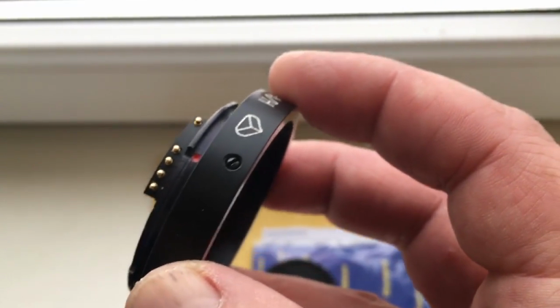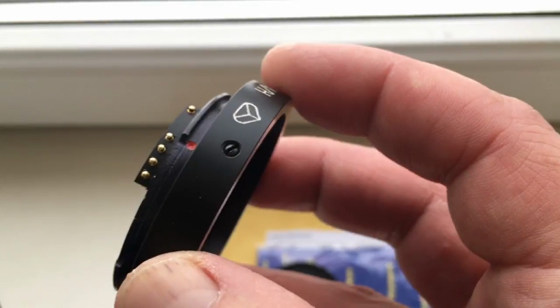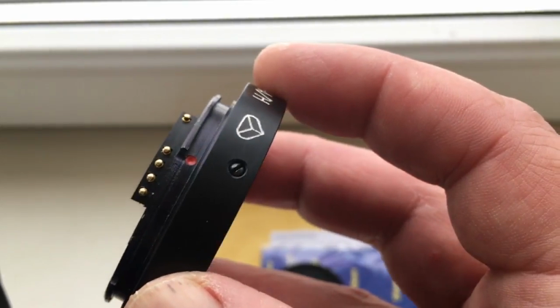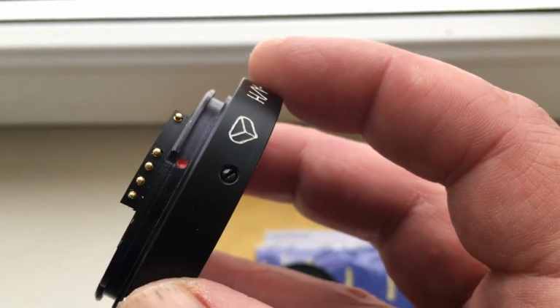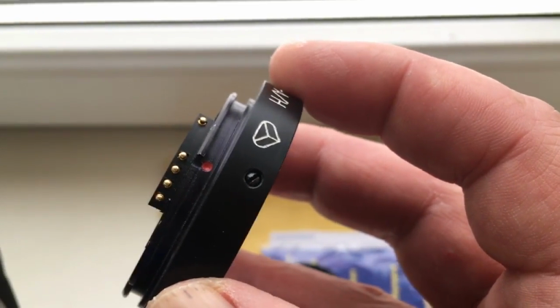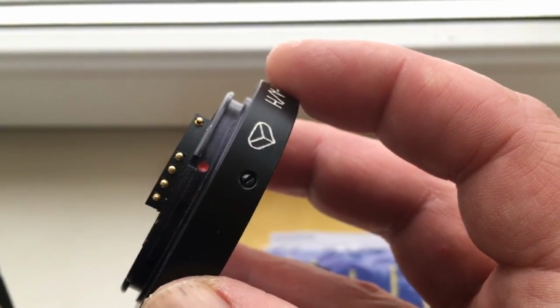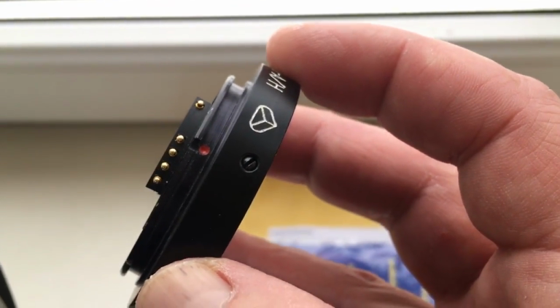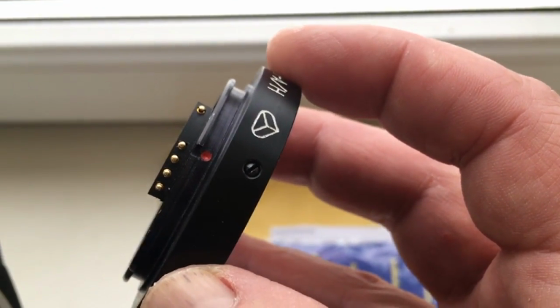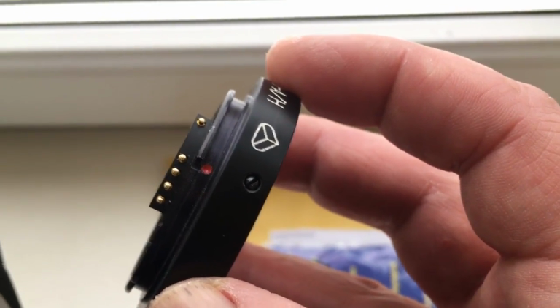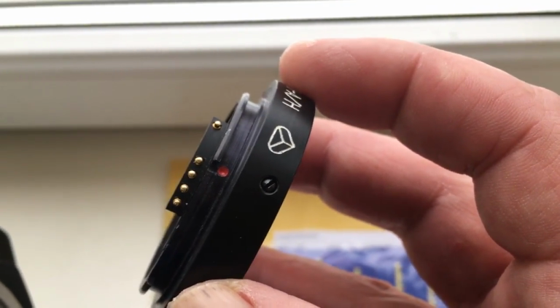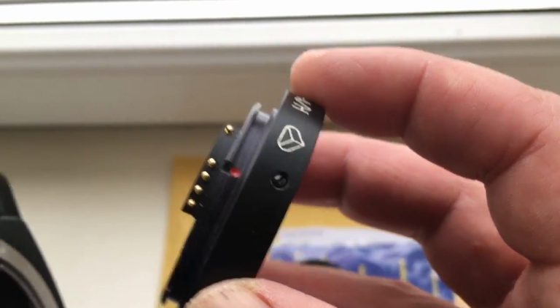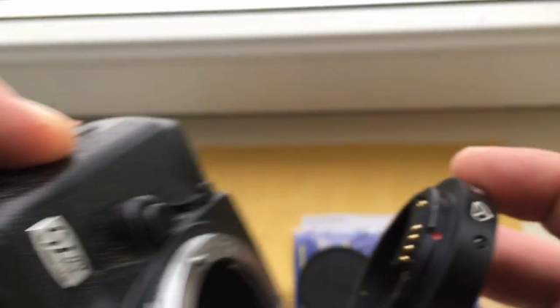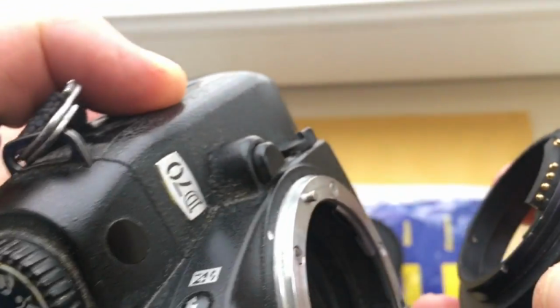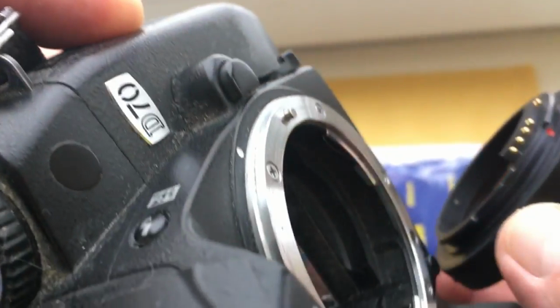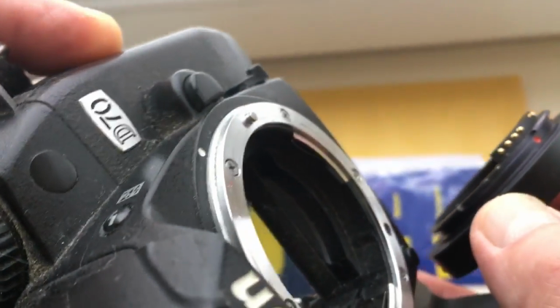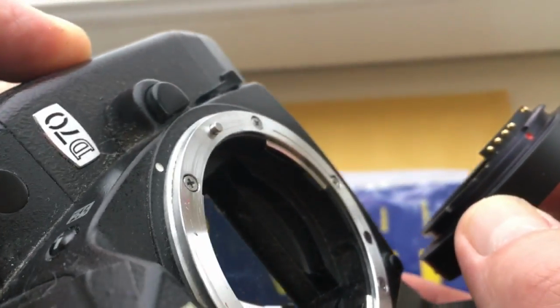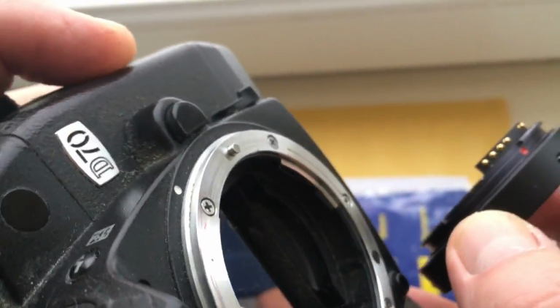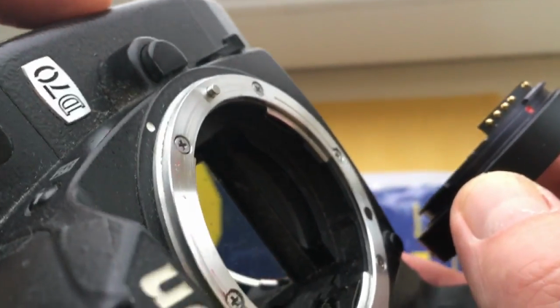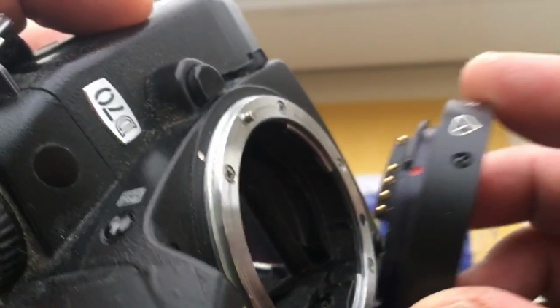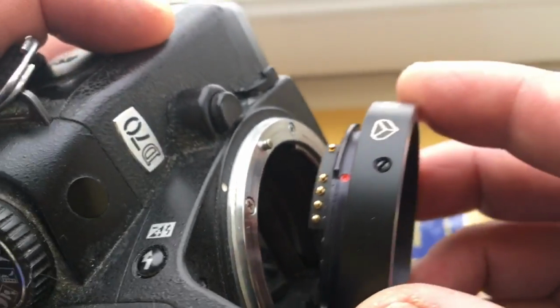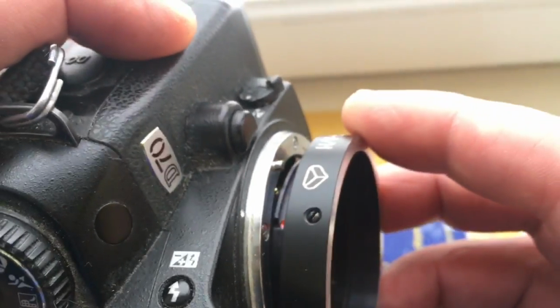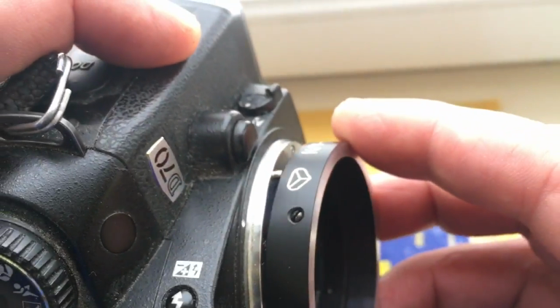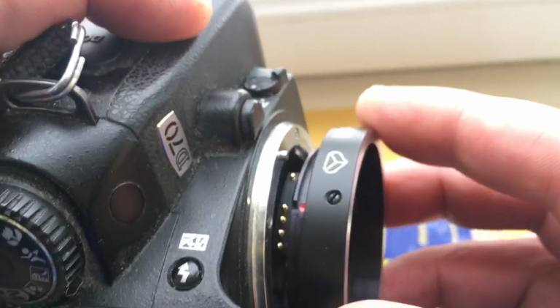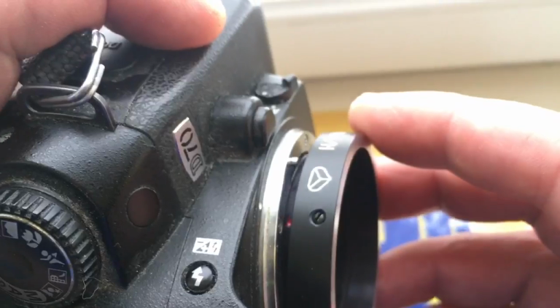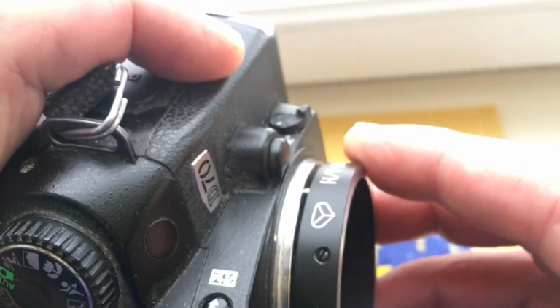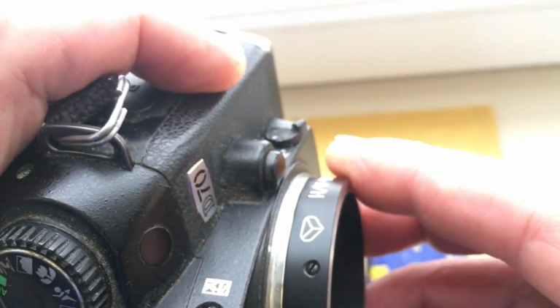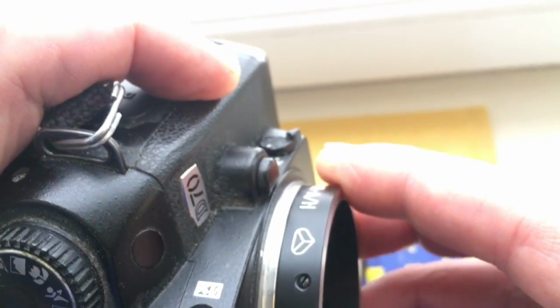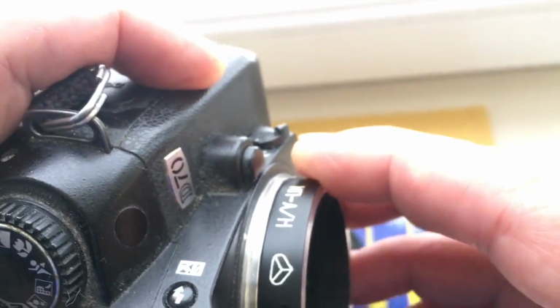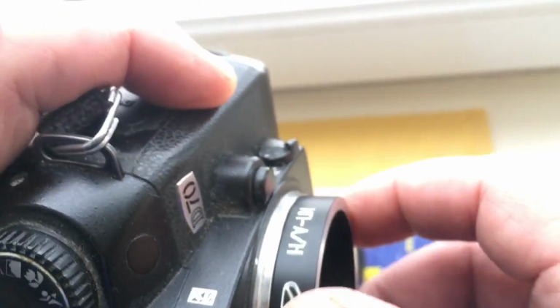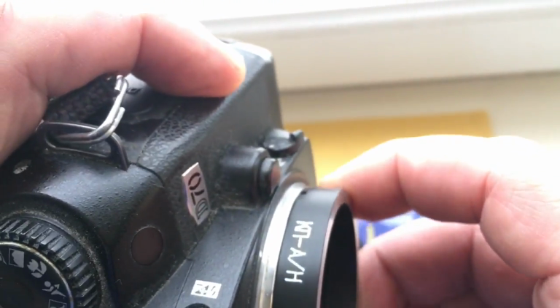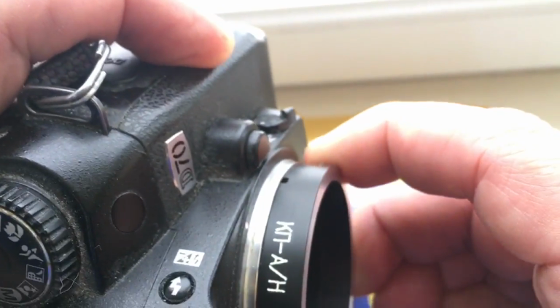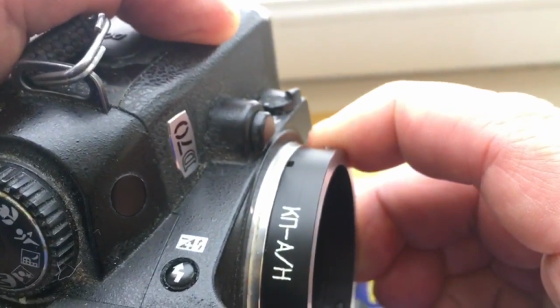Look, combine the red dot and middle contact of the chip with the white dot on the camera very carefully. Put counterclockwise — click.